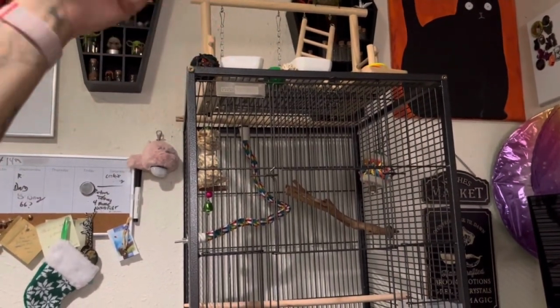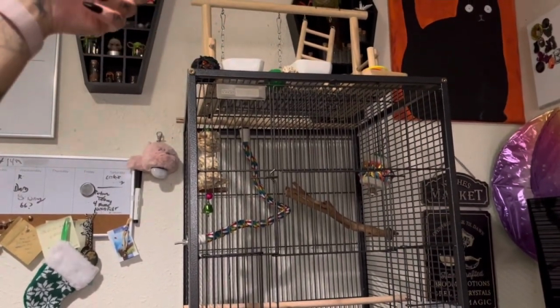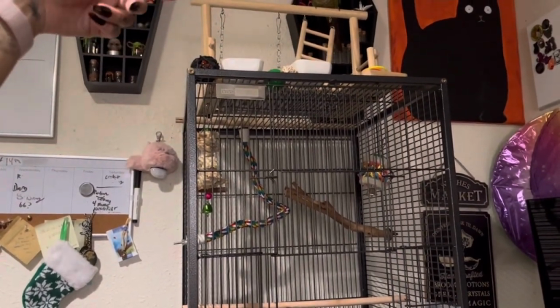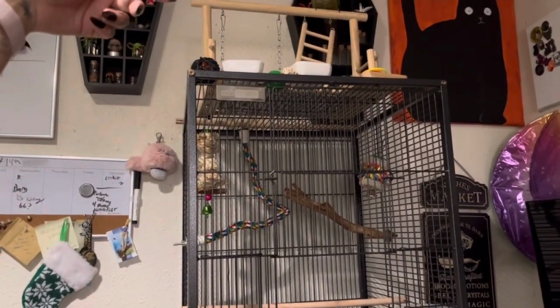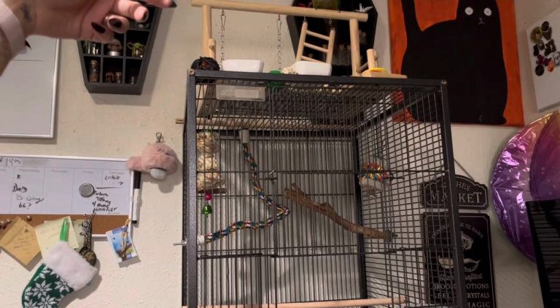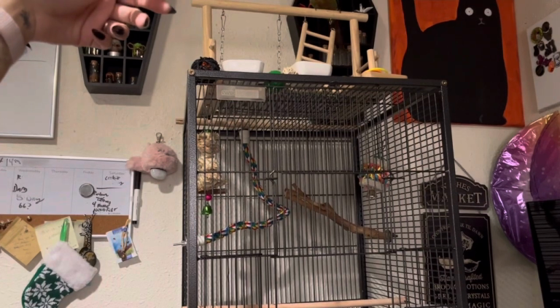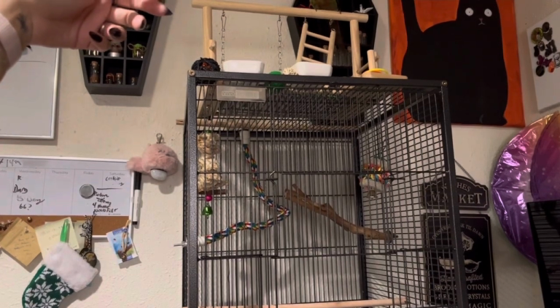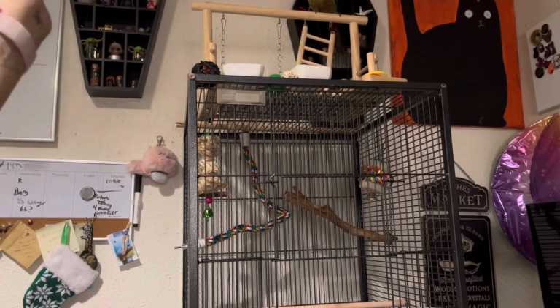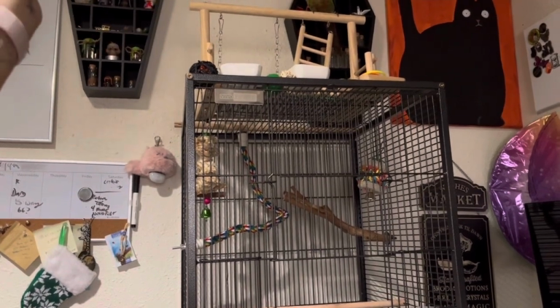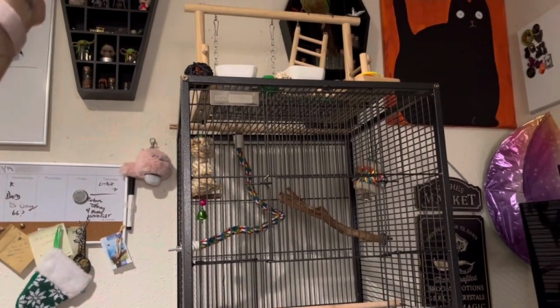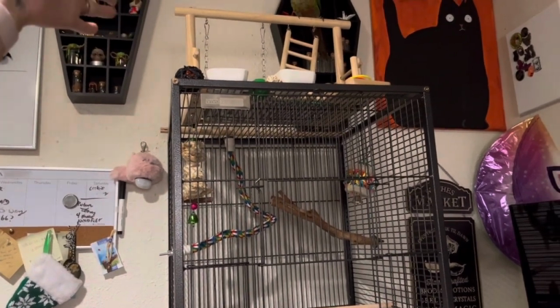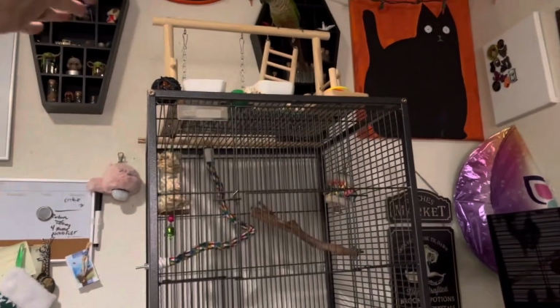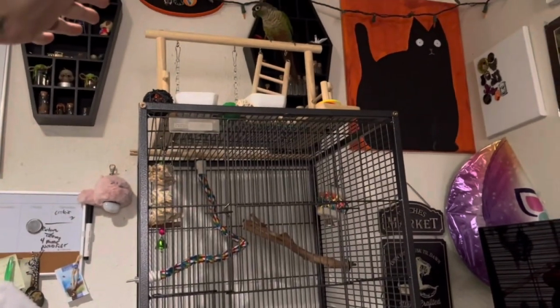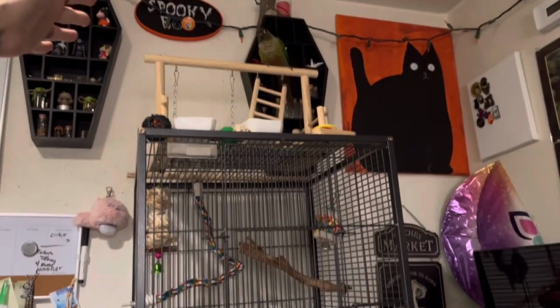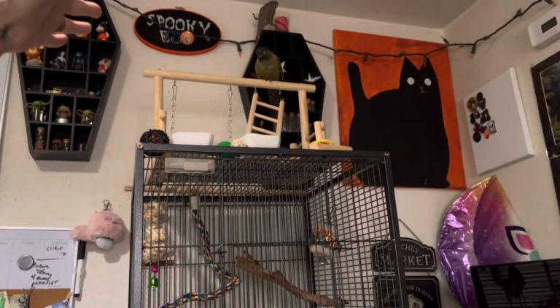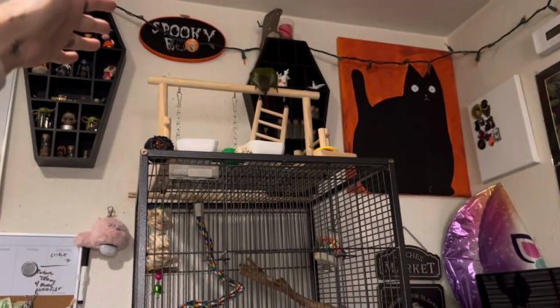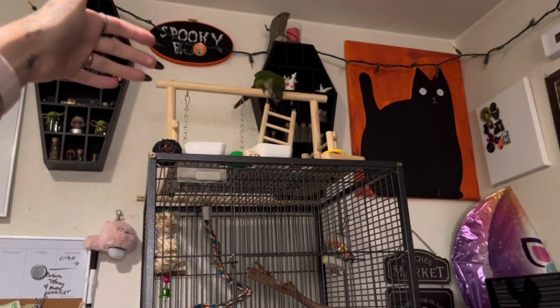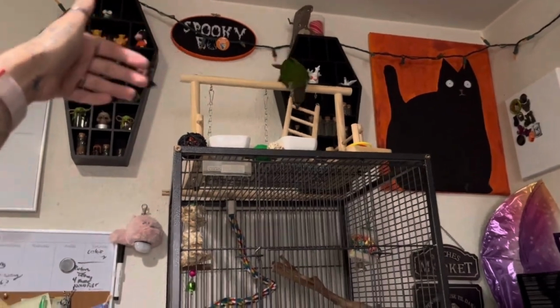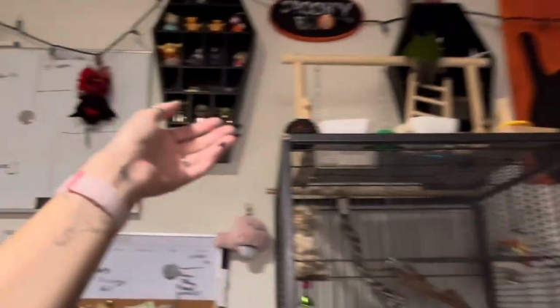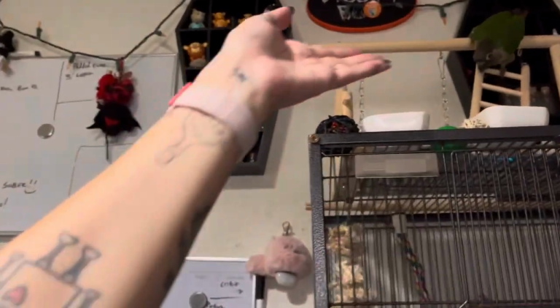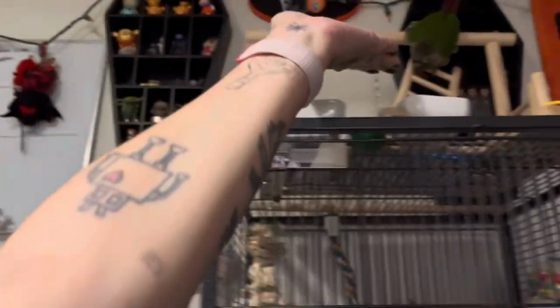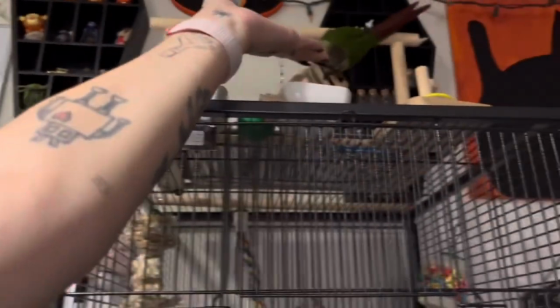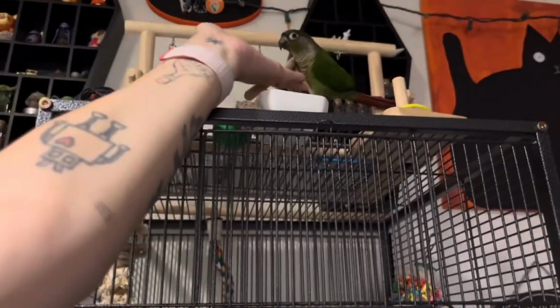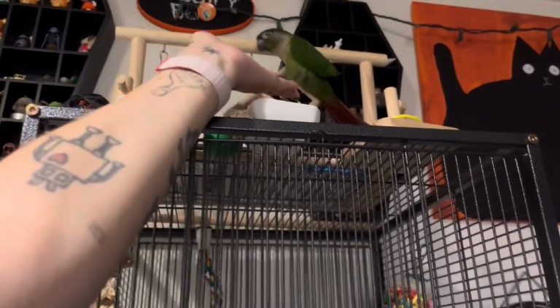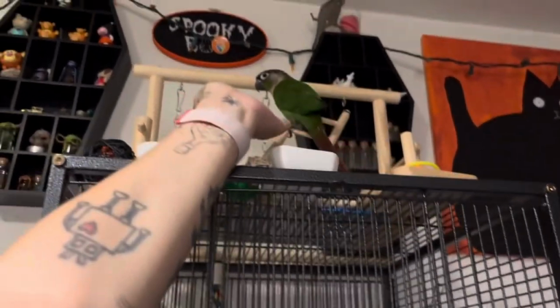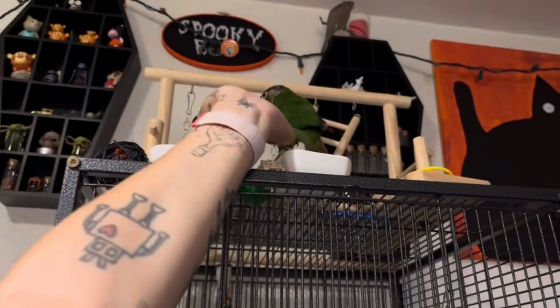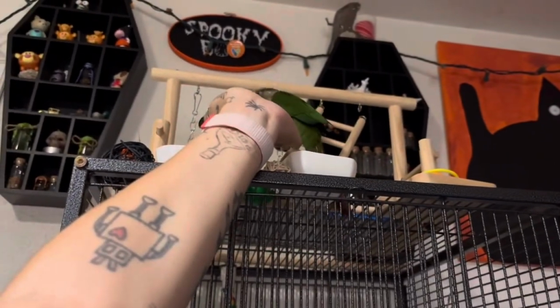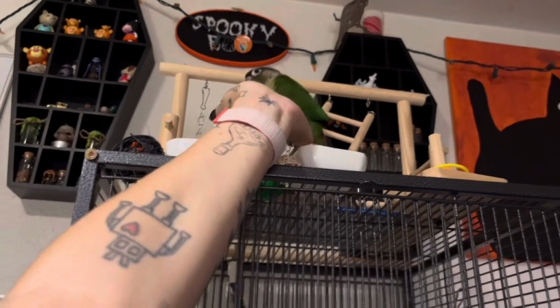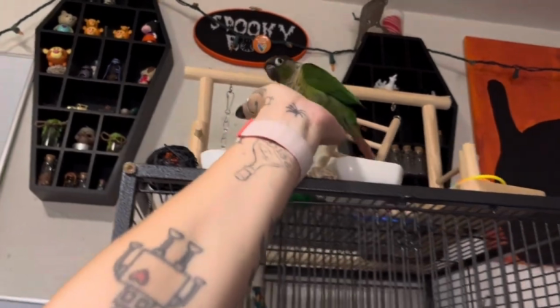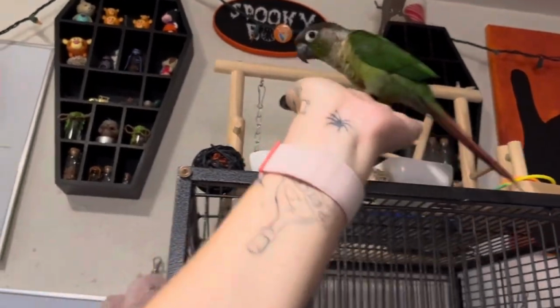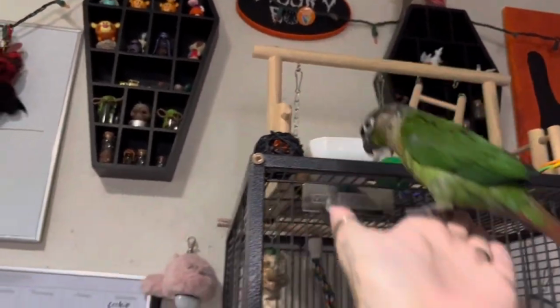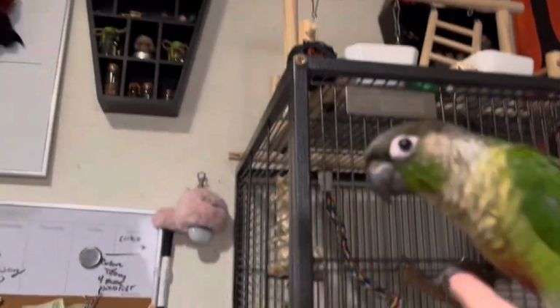You coming down? You coming down? No? Yes? Come on baby. Coming over — that's a baby bird!